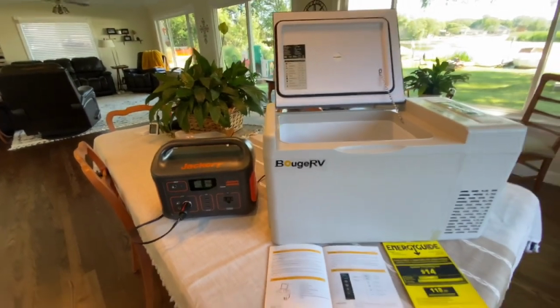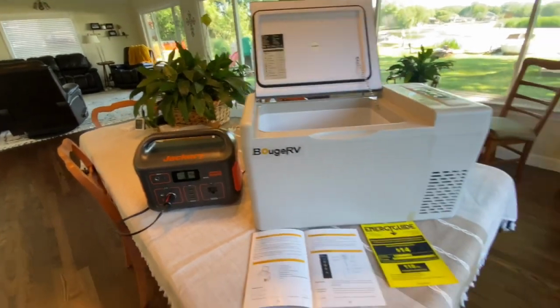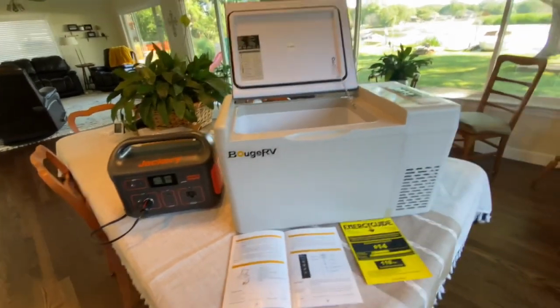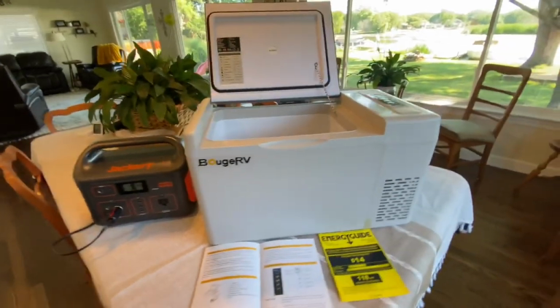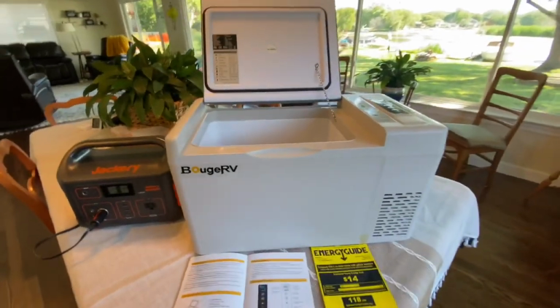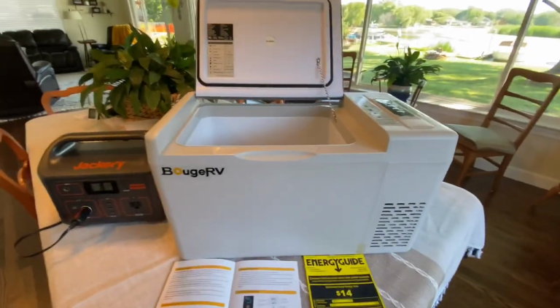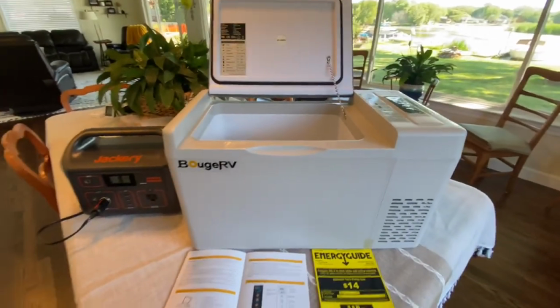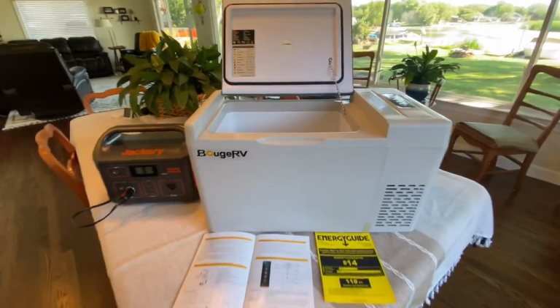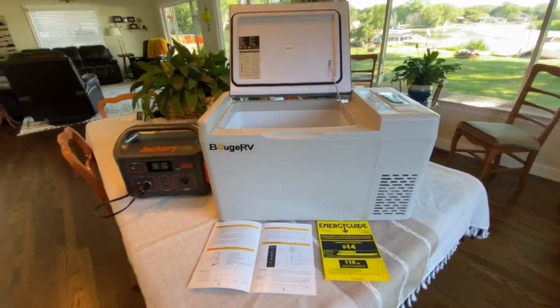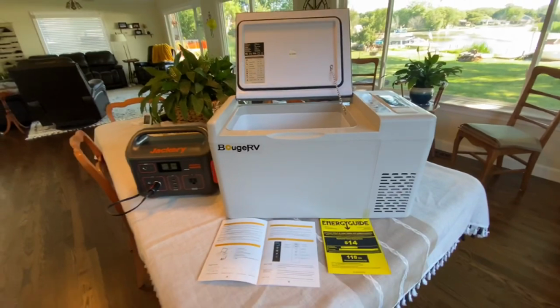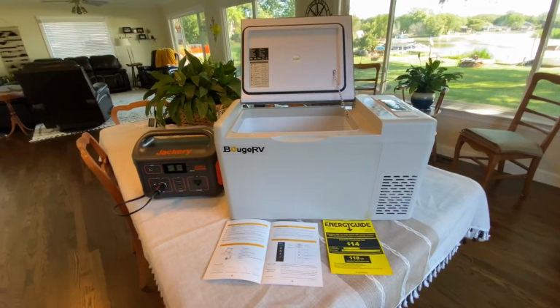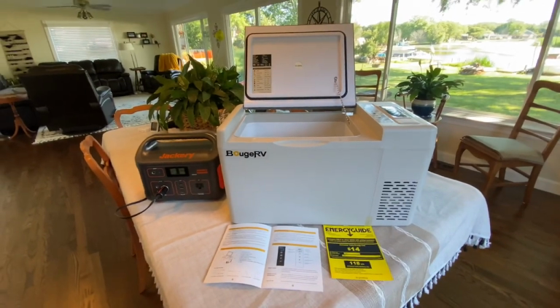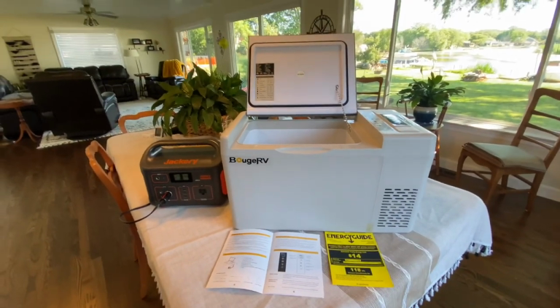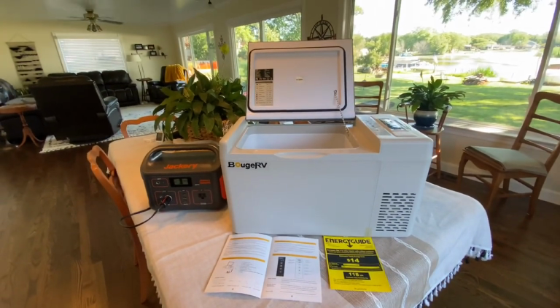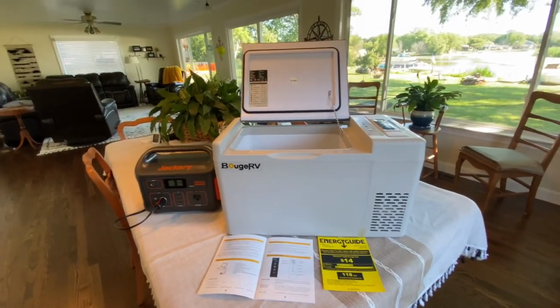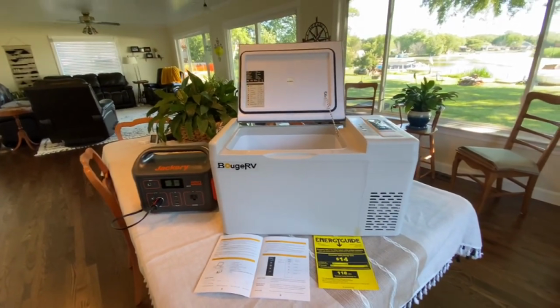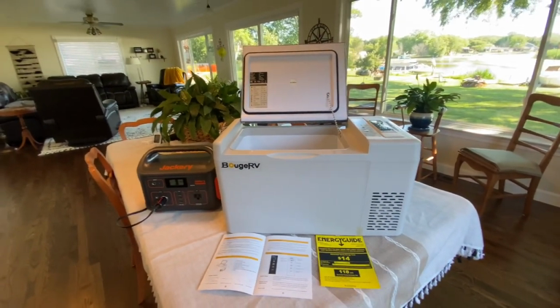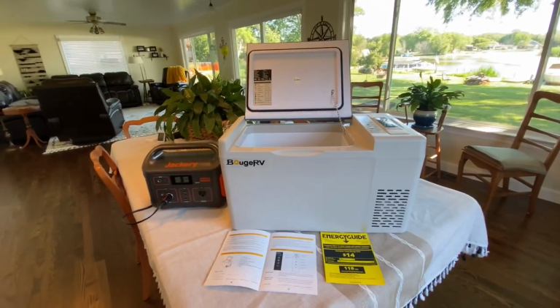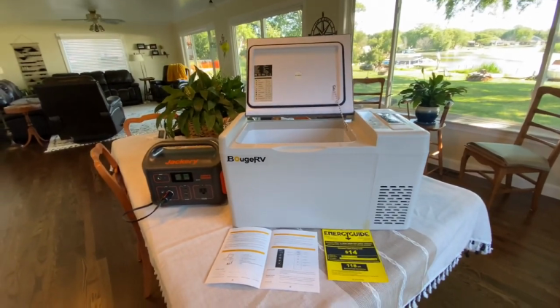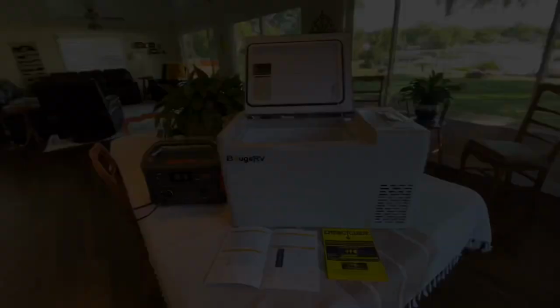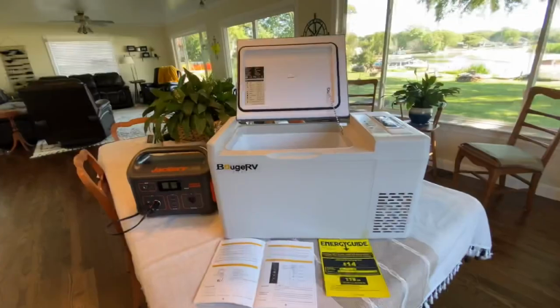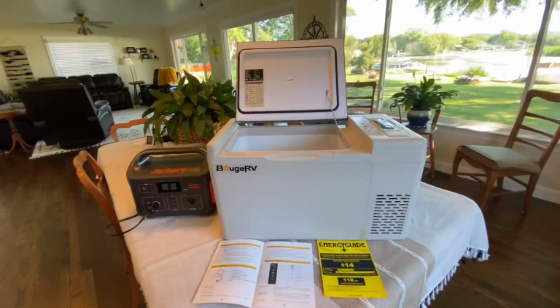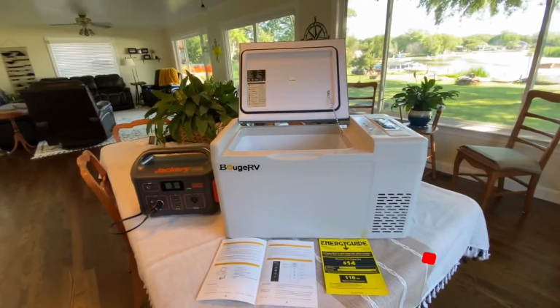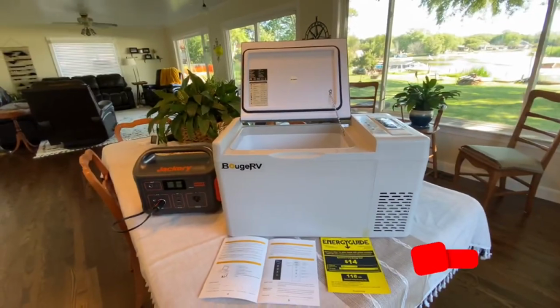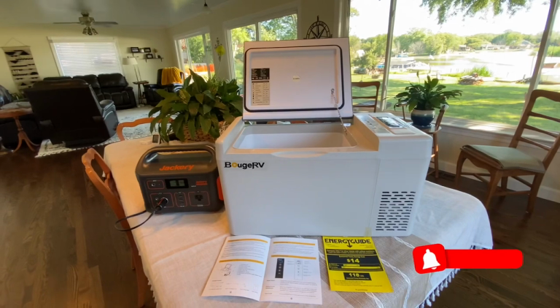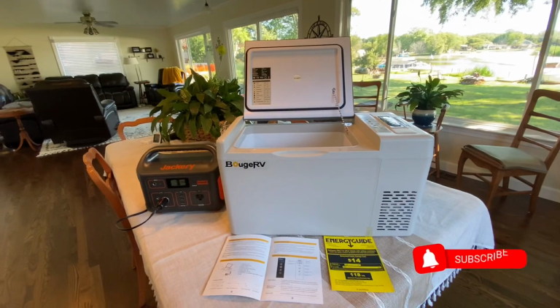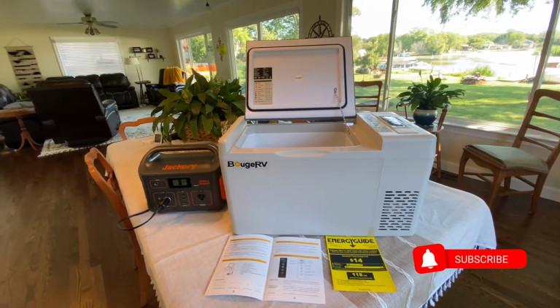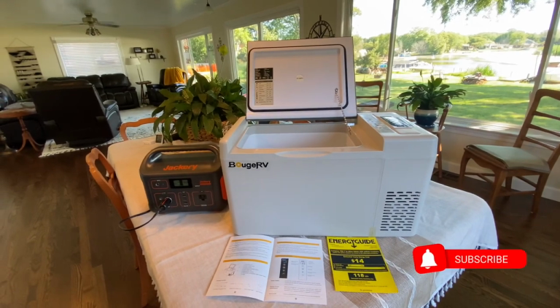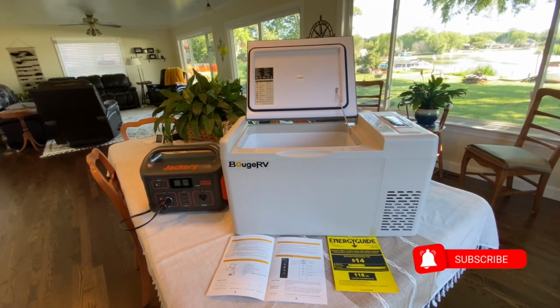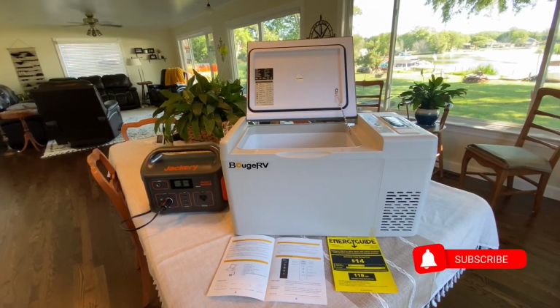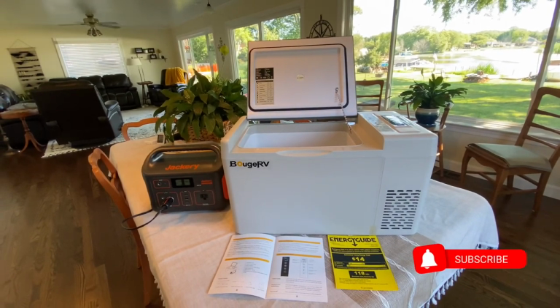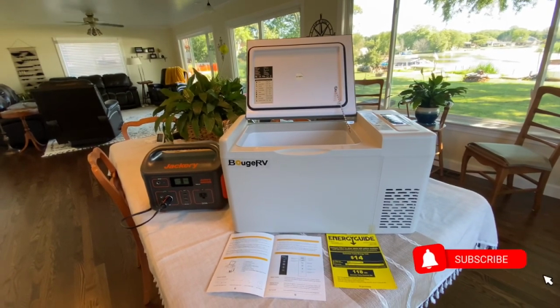Let's talk about how much this weighs — 22 pounds, so it says. It seems kind of light to me, but we'll see. It also has a two-year warranty for the parts and the compressor, so that's really great.